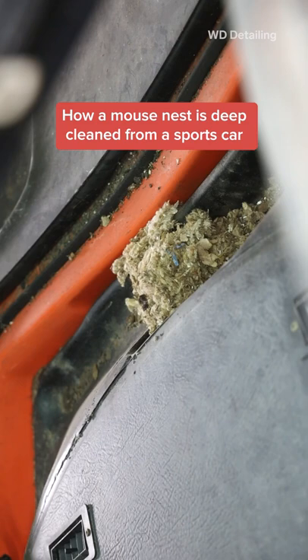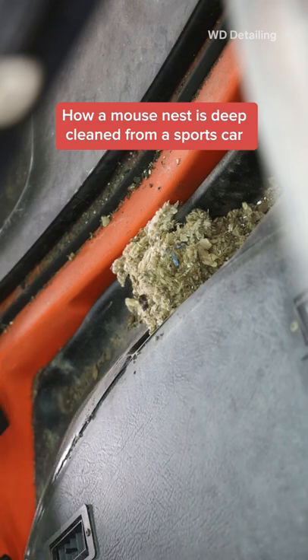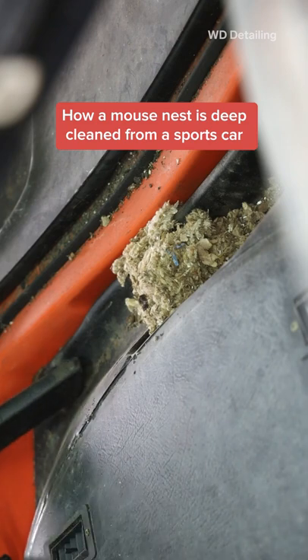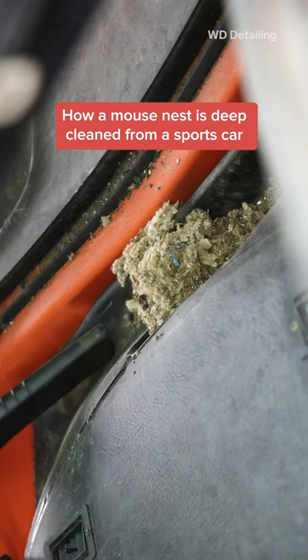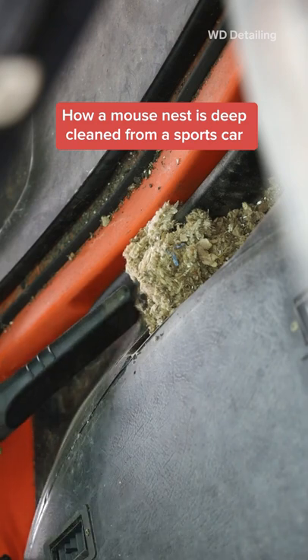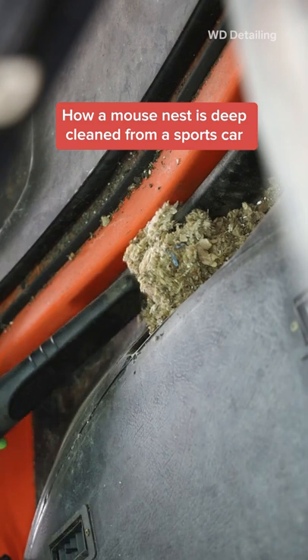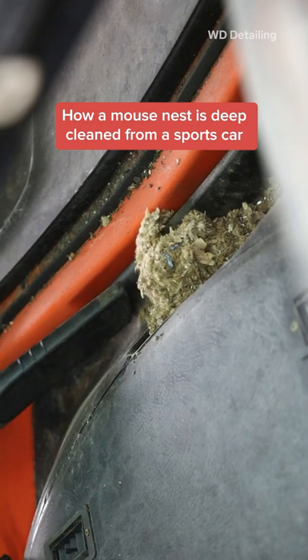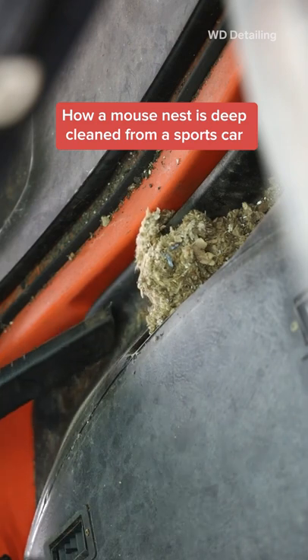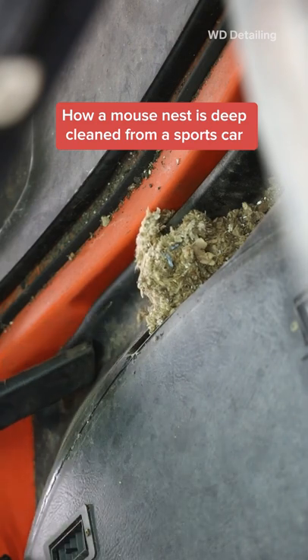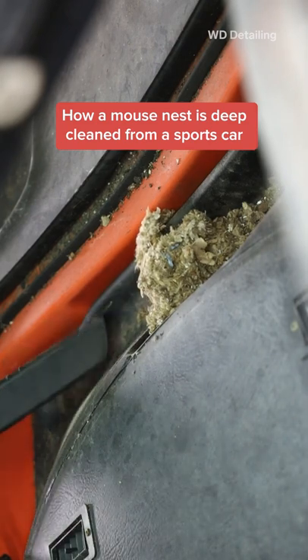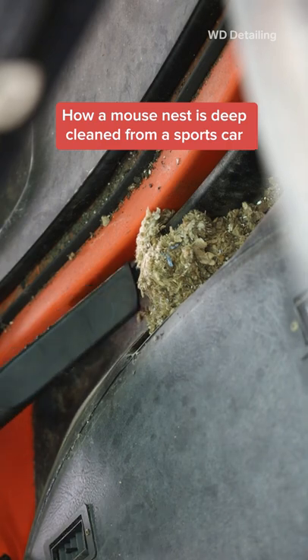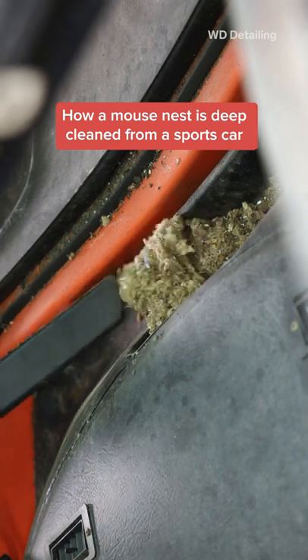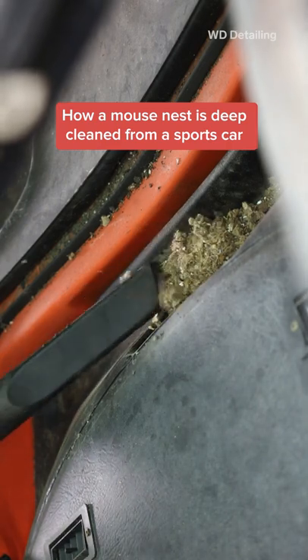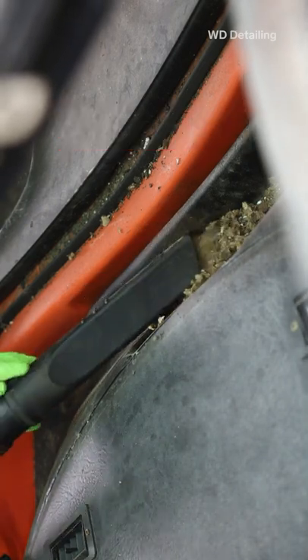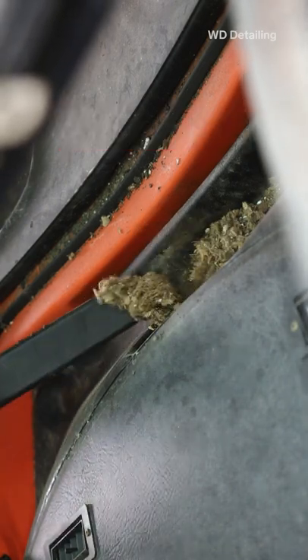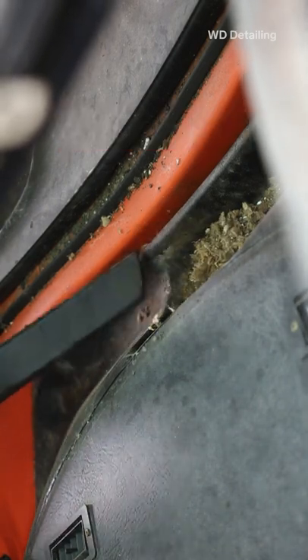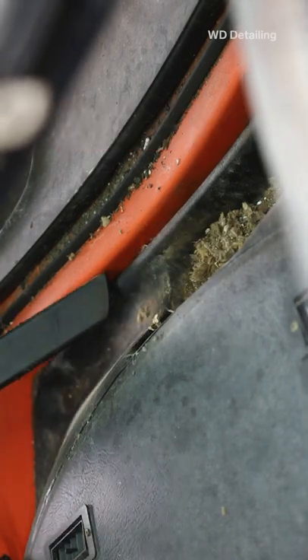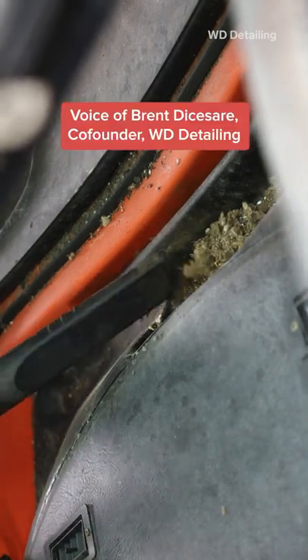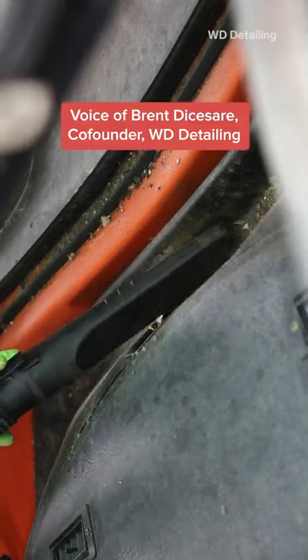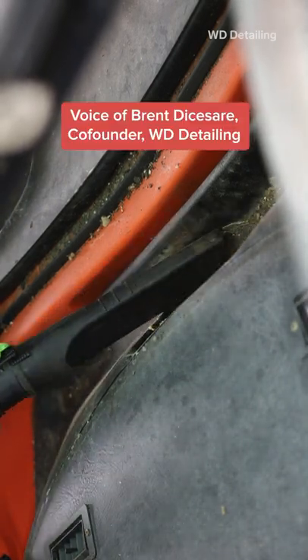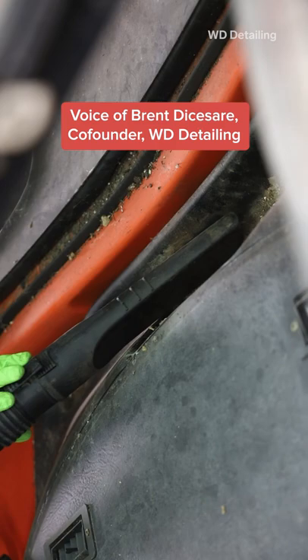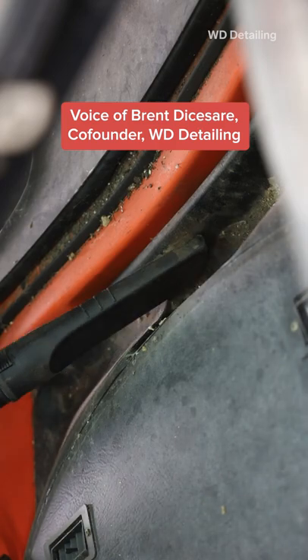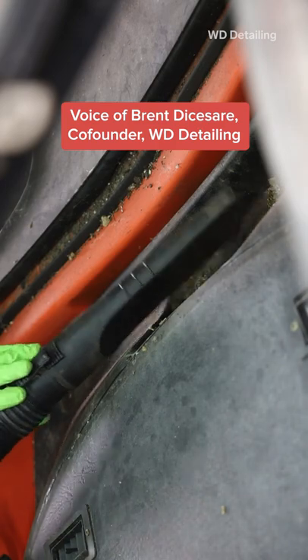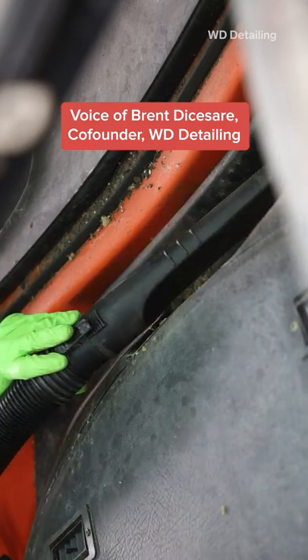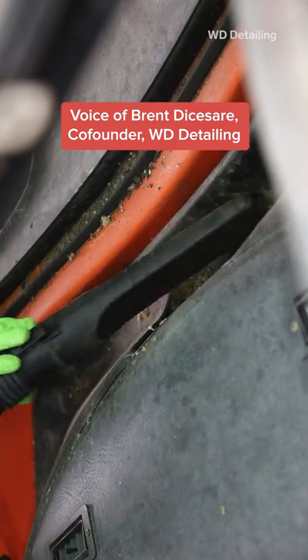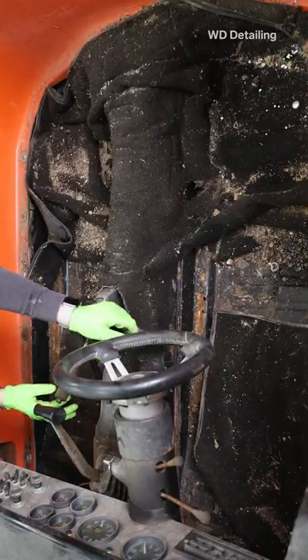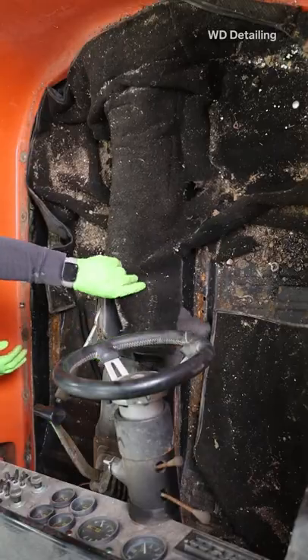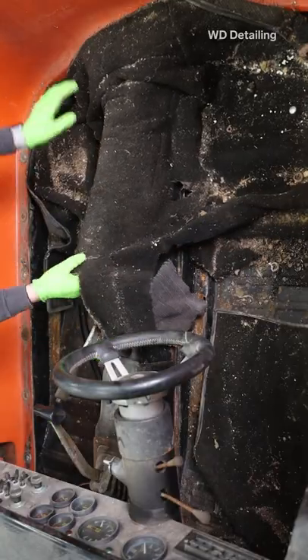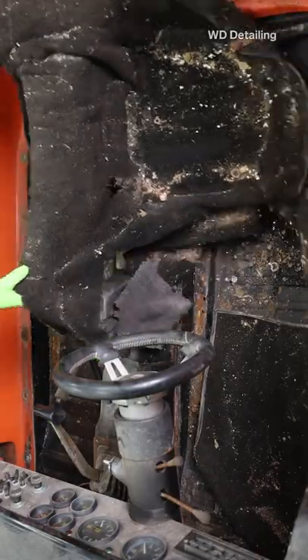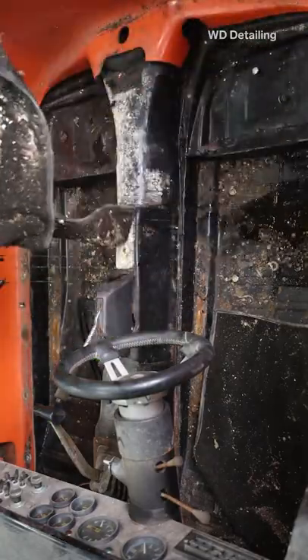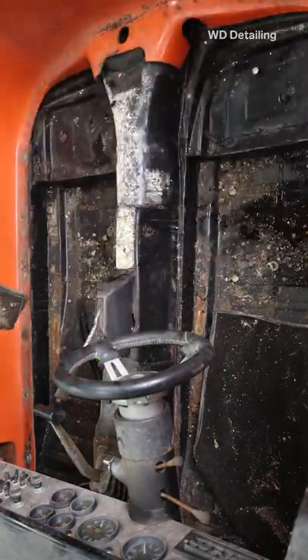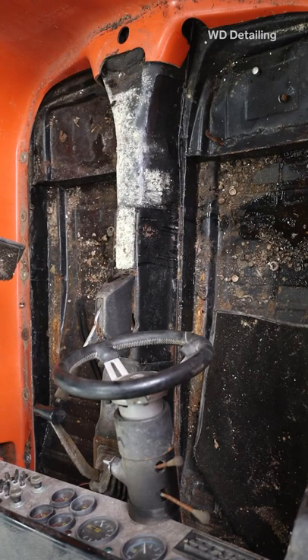We found this mouse nest right on the backside of the dash. It was made out of insulation or carpet or parts from the seats. Any random fibers that they can find in the car, they'll take and make a nest out of.